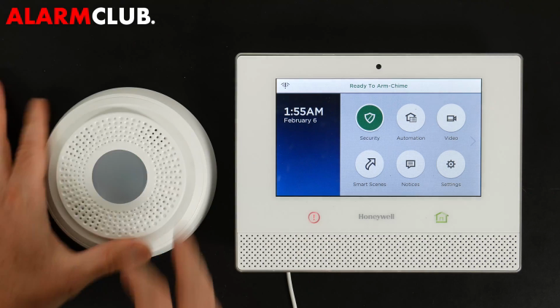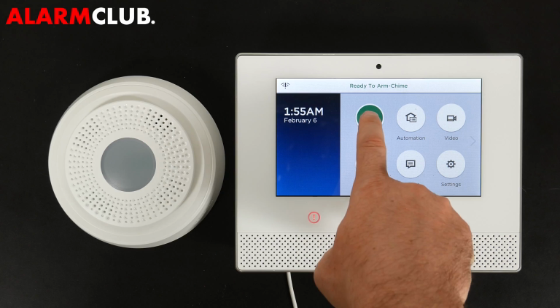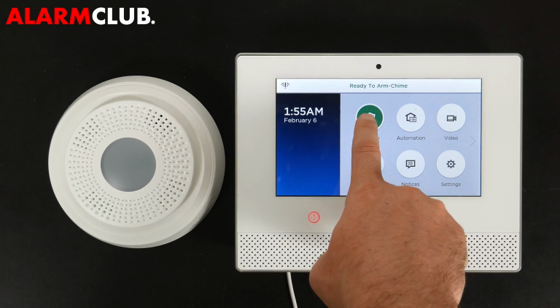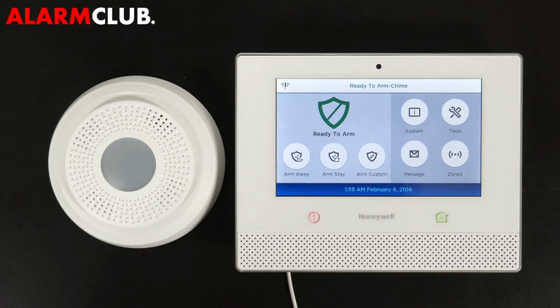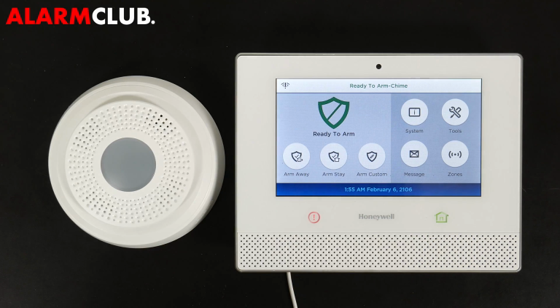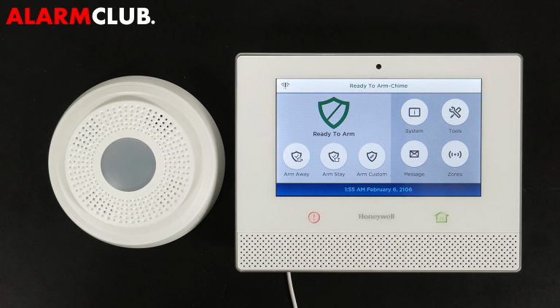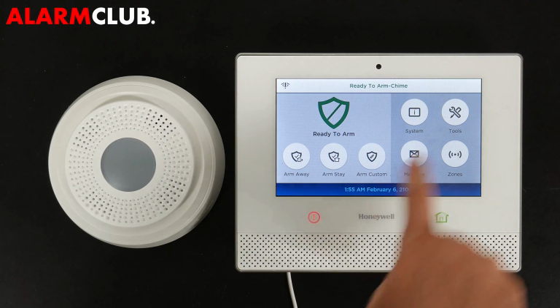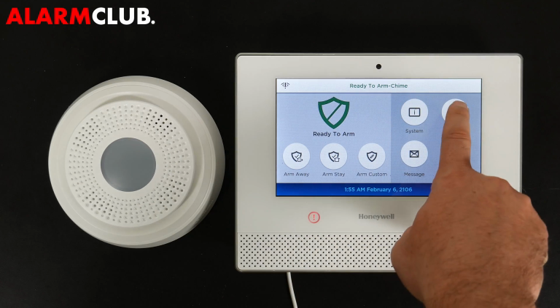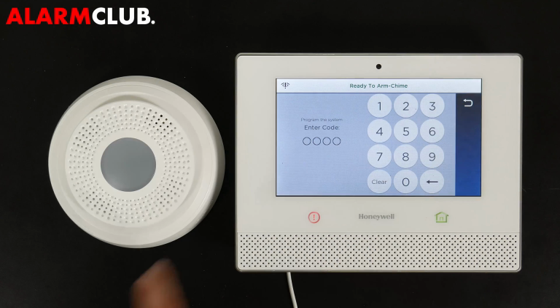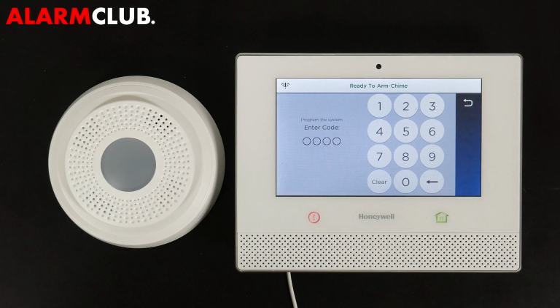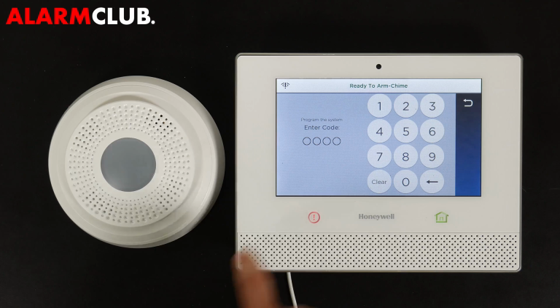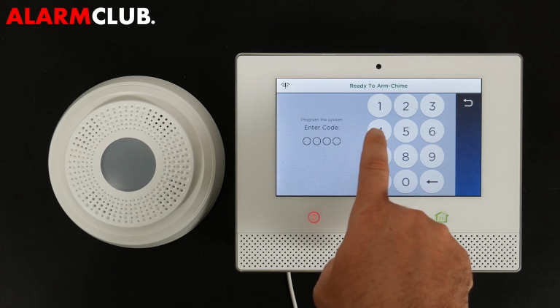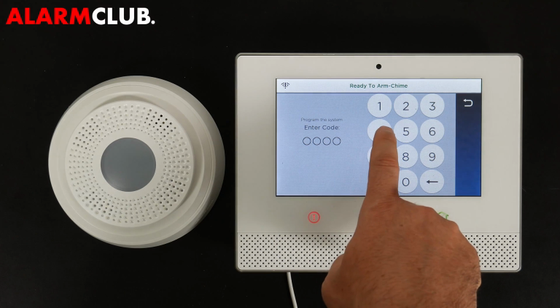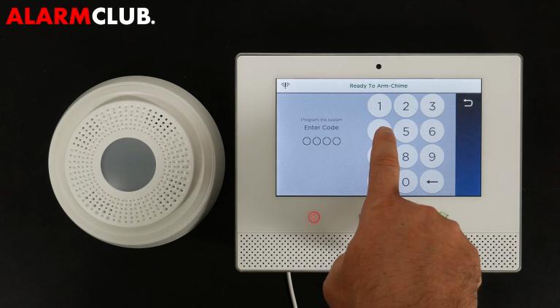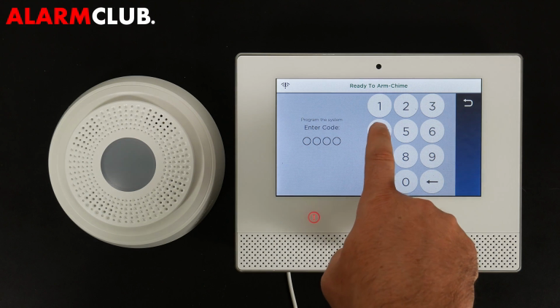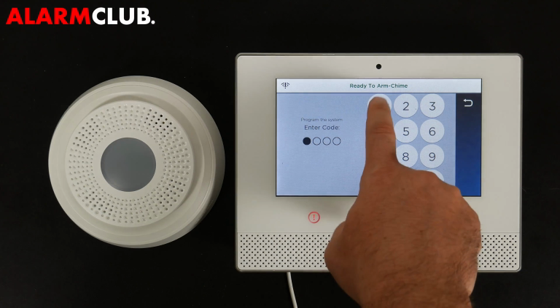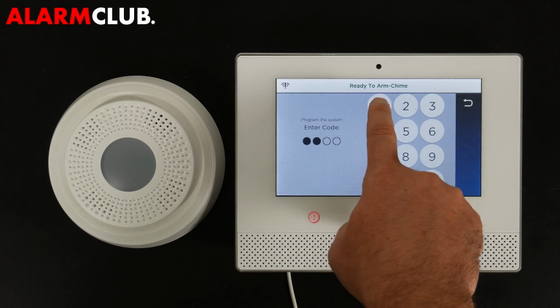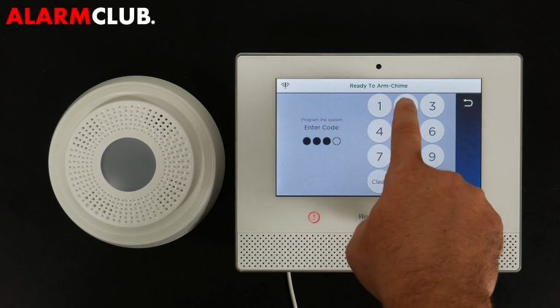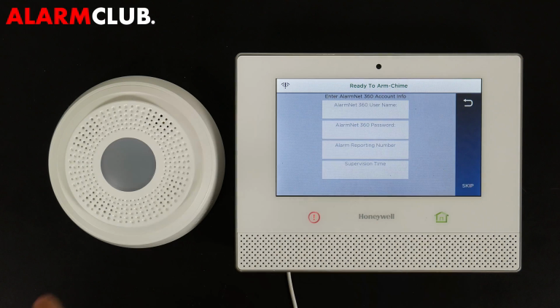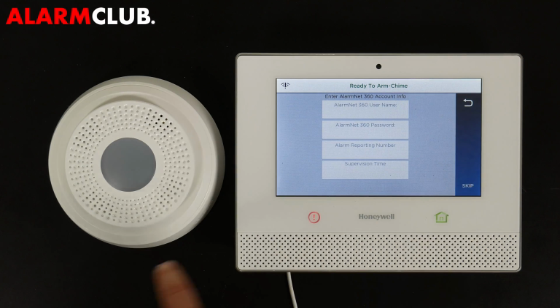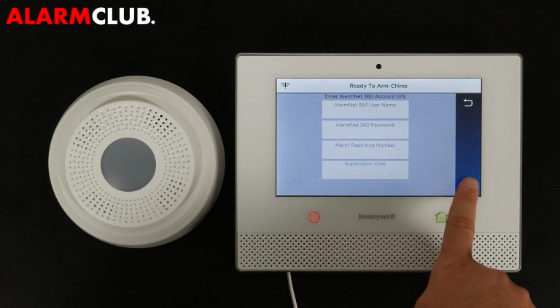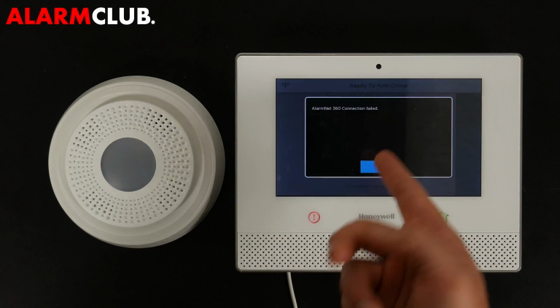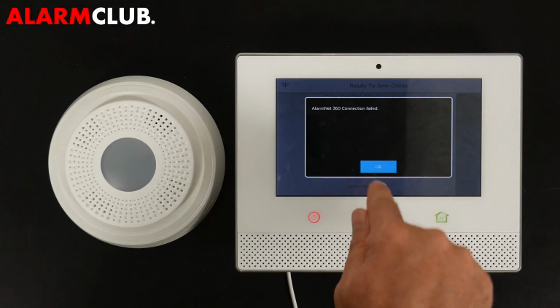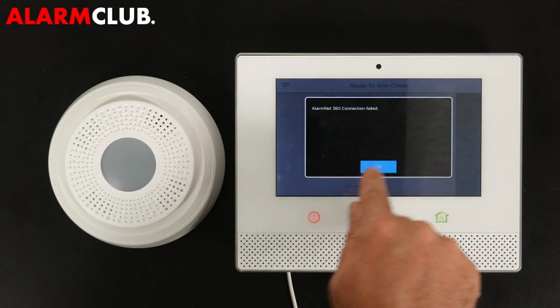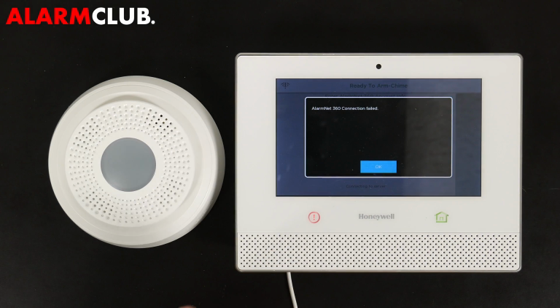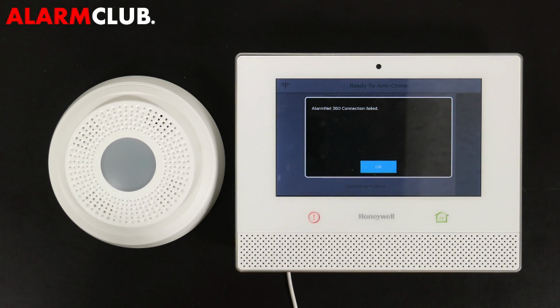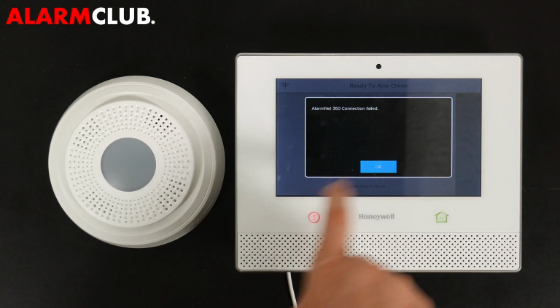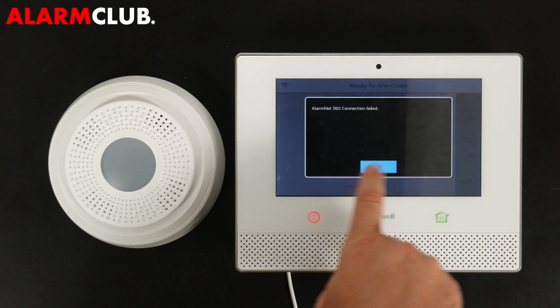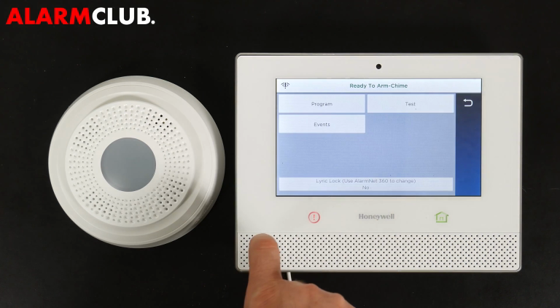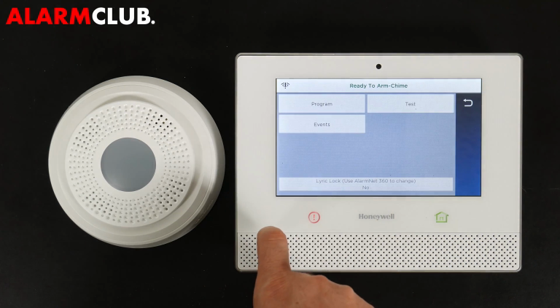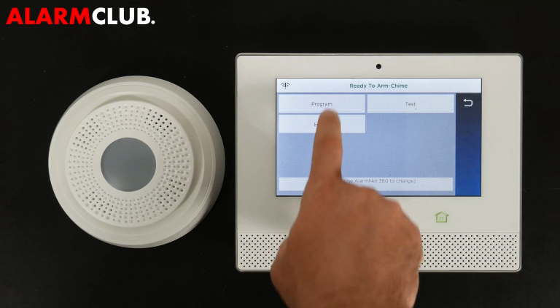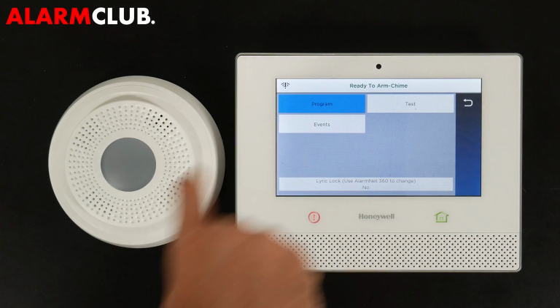To get into programming, hit Security, then Tools, then enter the default installer code which is 4-1-1-2. You can skip that screen if you see it already. Select OK, then Program.